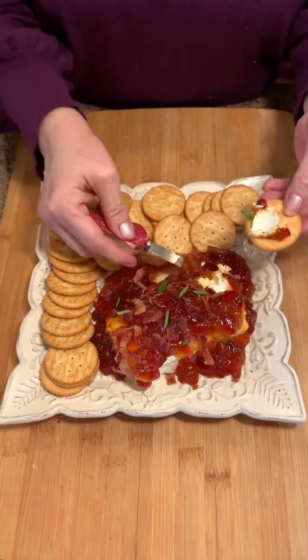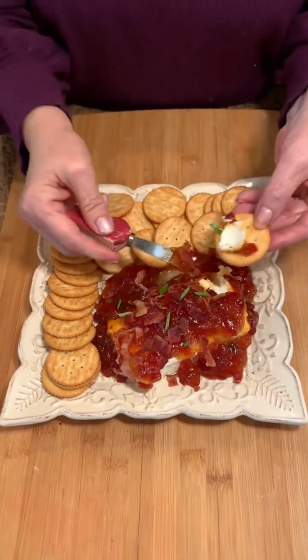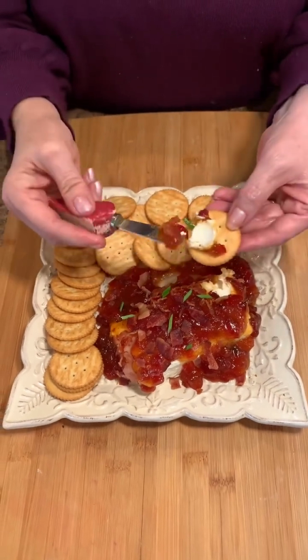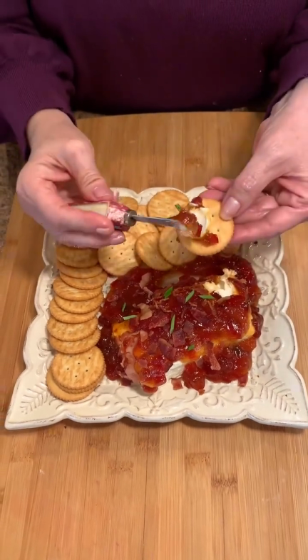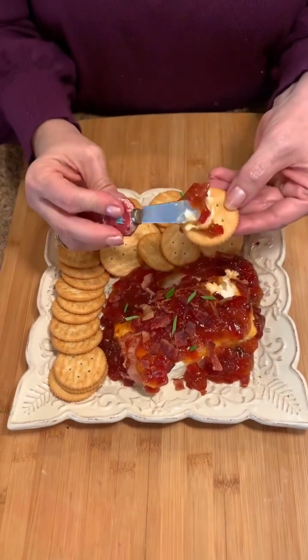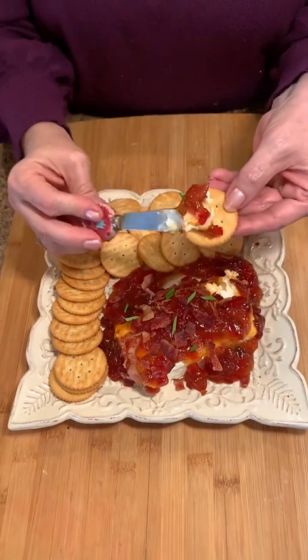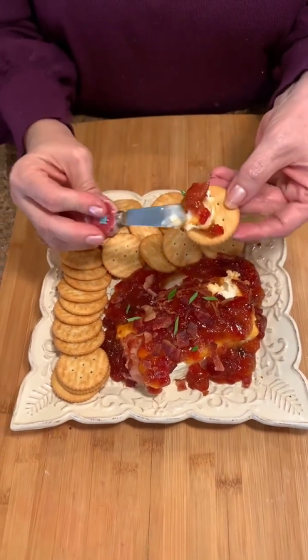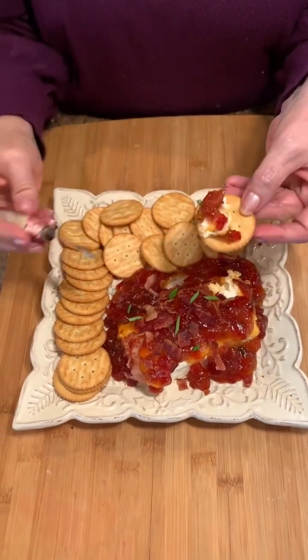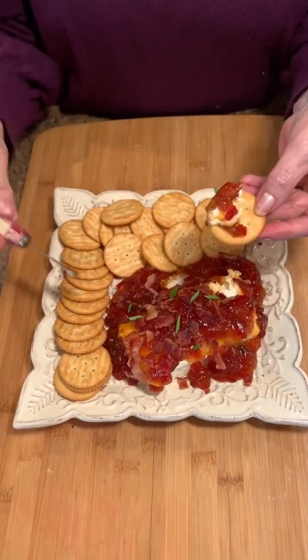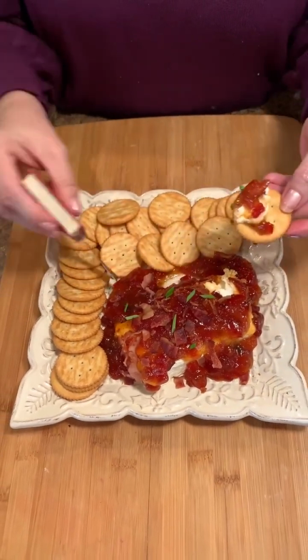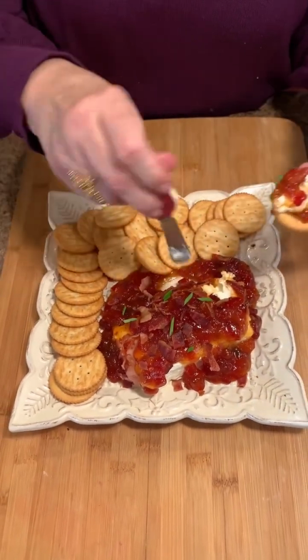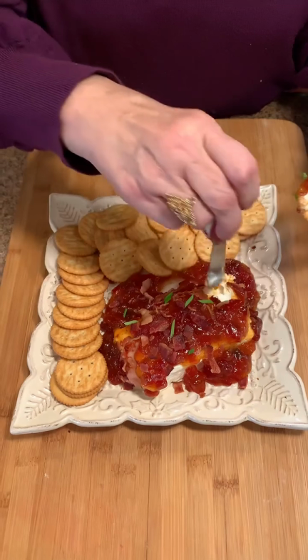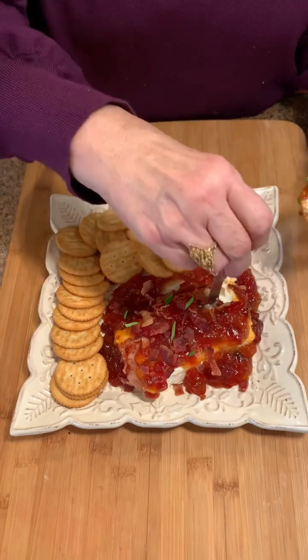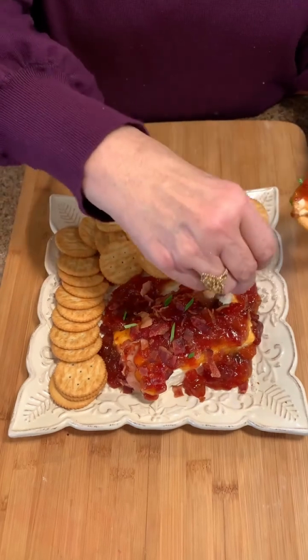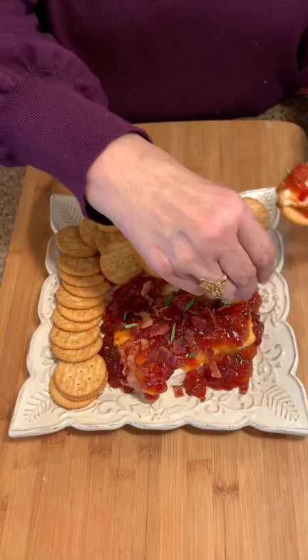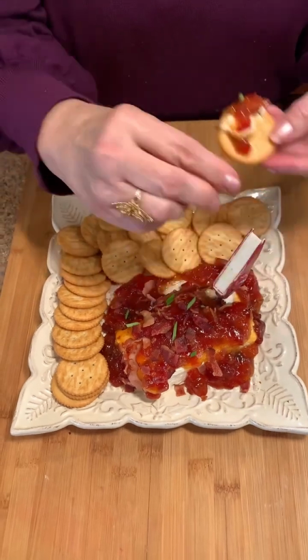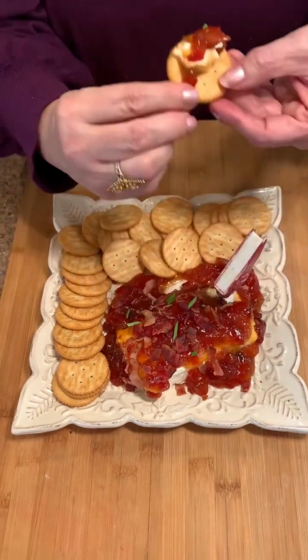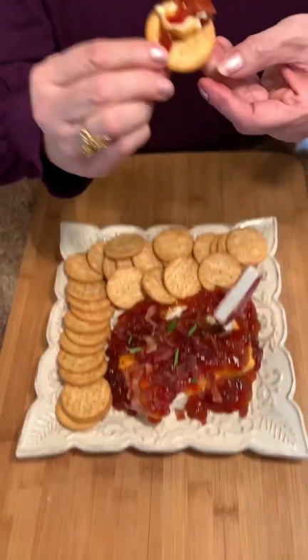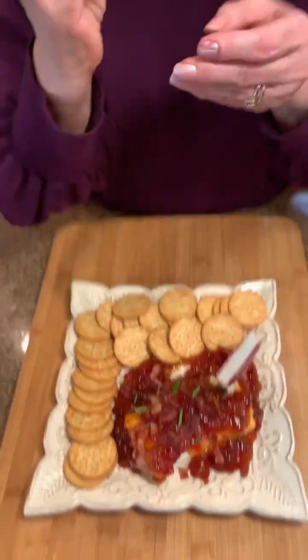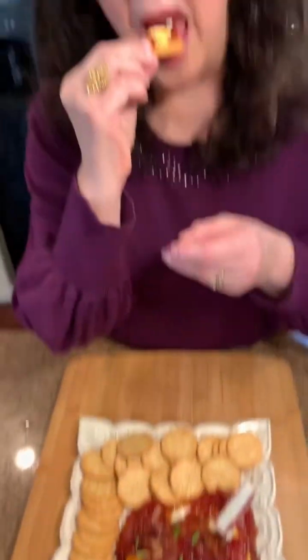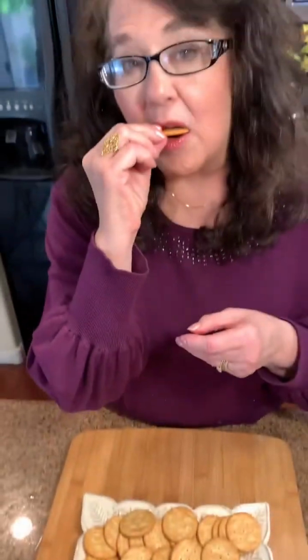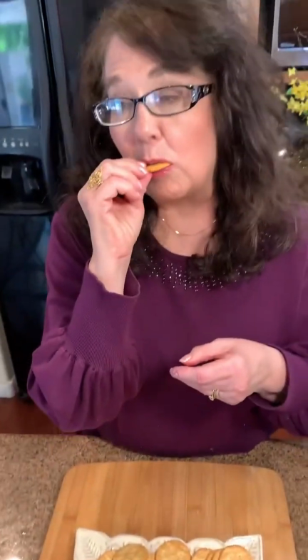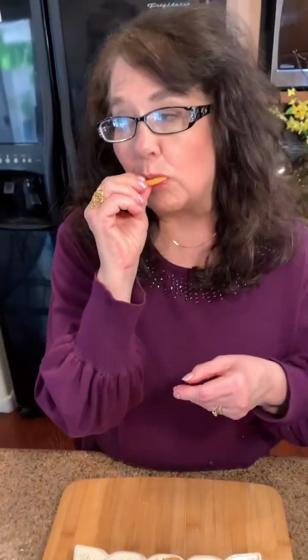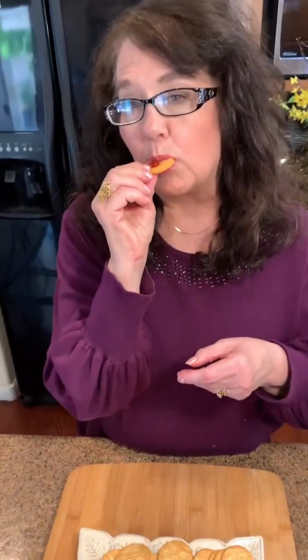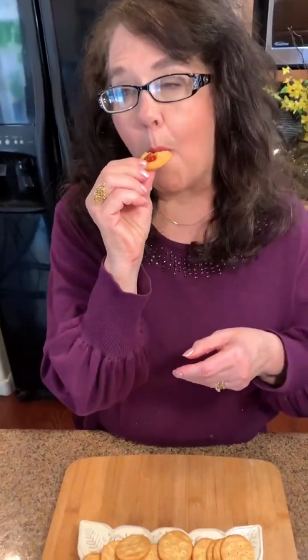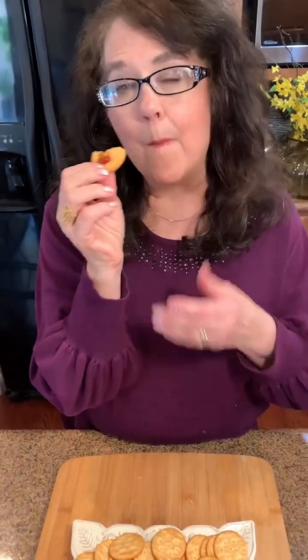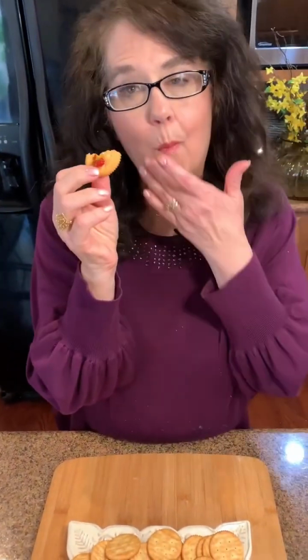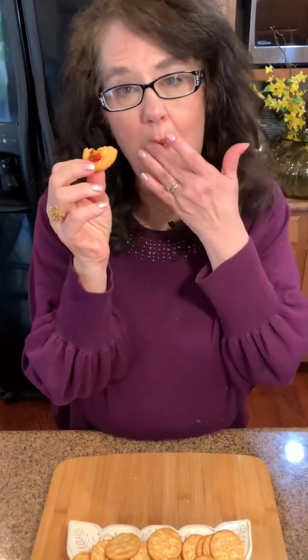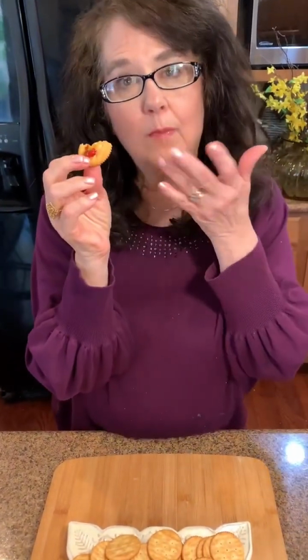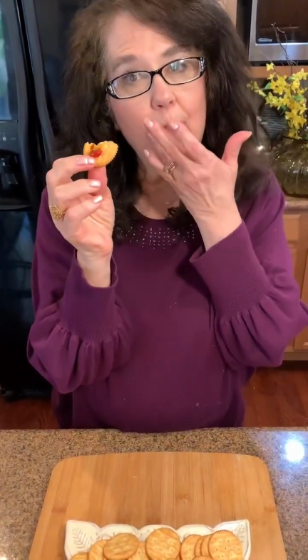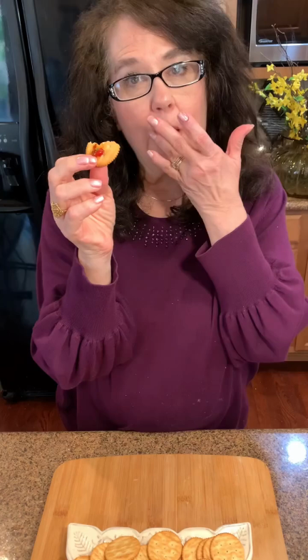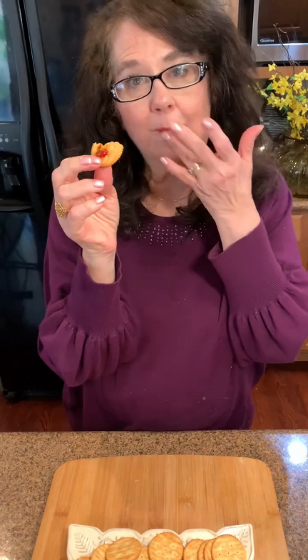I'm going to get a little bacon on there and stick that right in. Hopefully our friends are going to love this and hopefully you'll love it too. How is it?